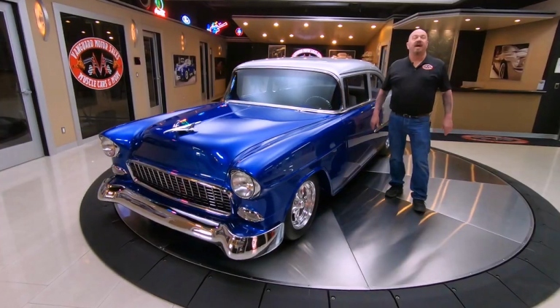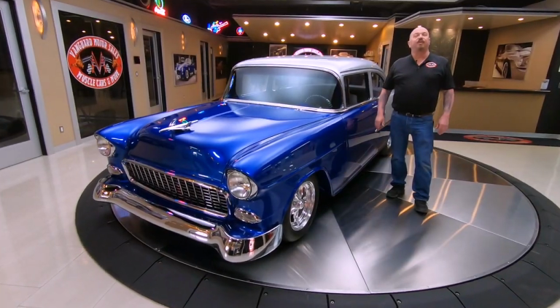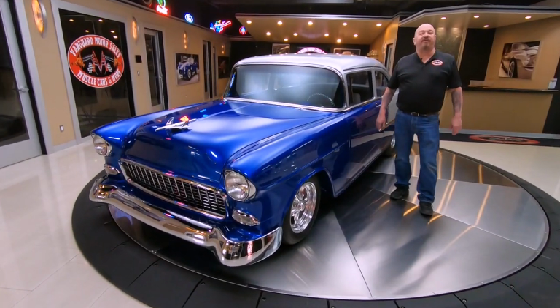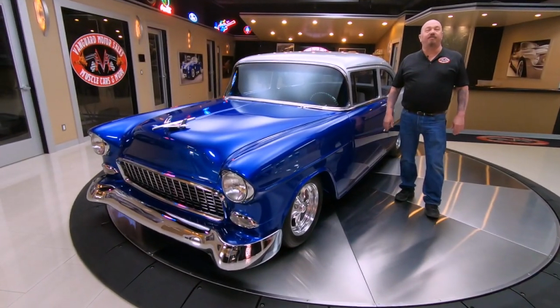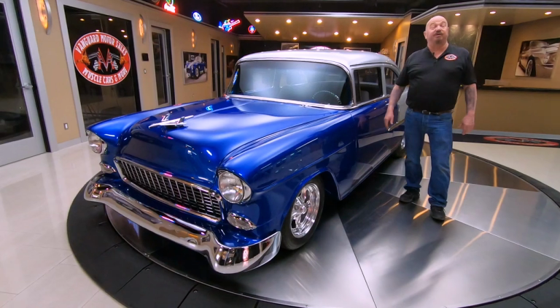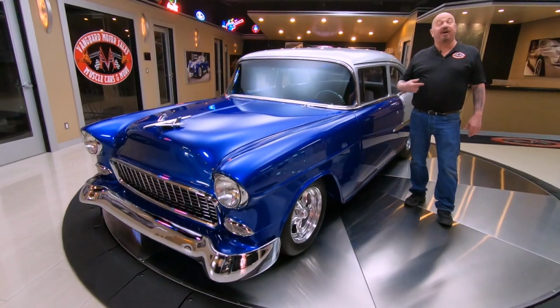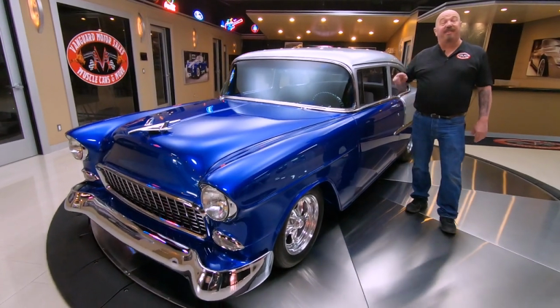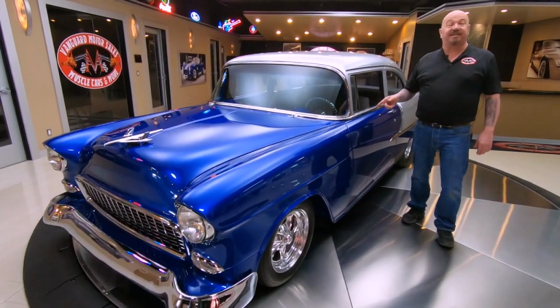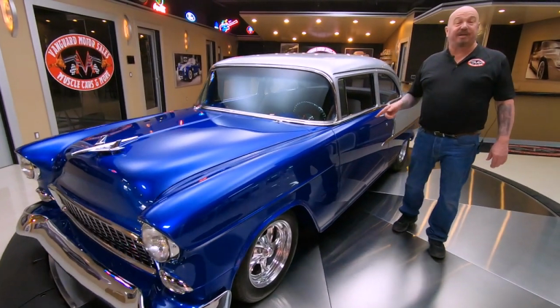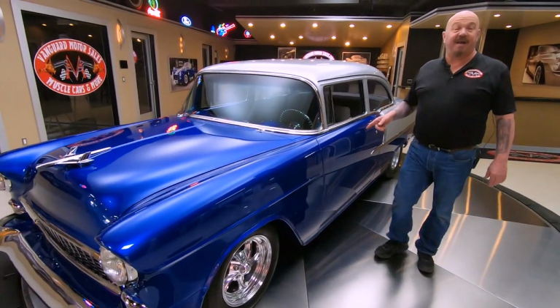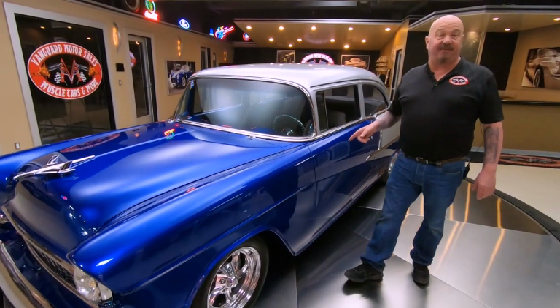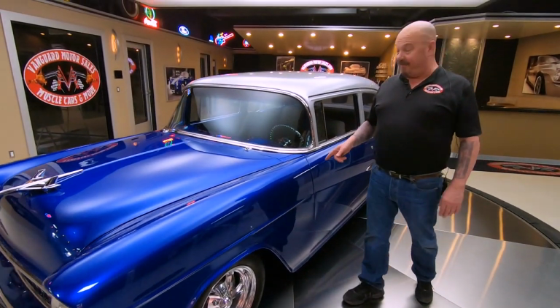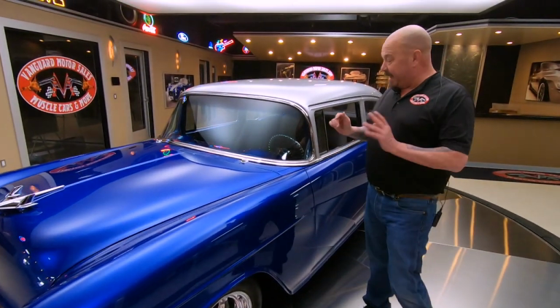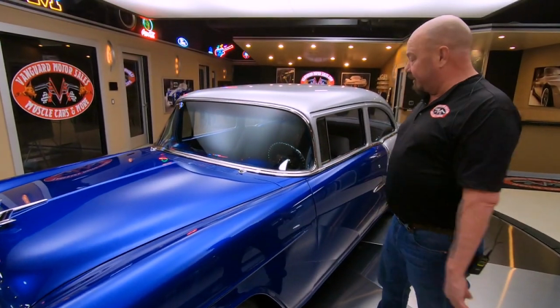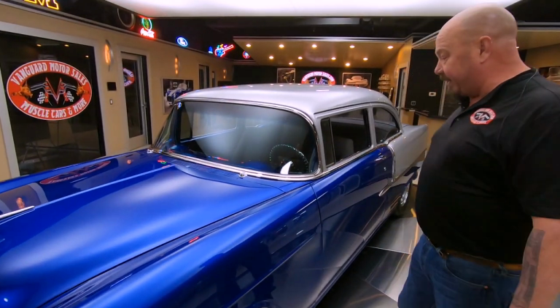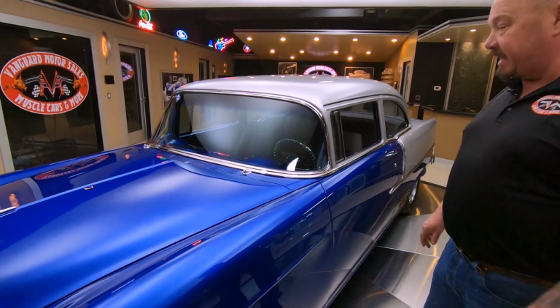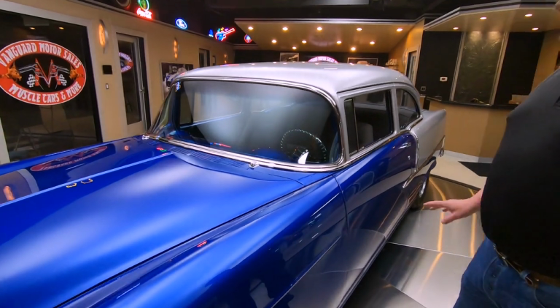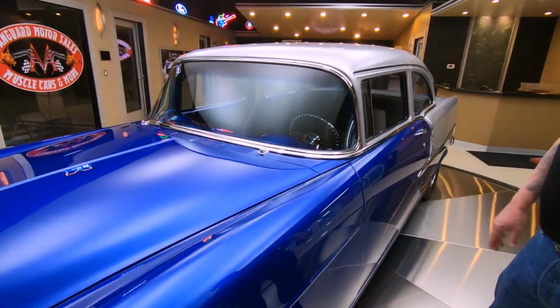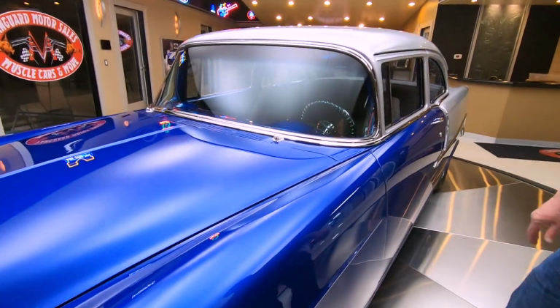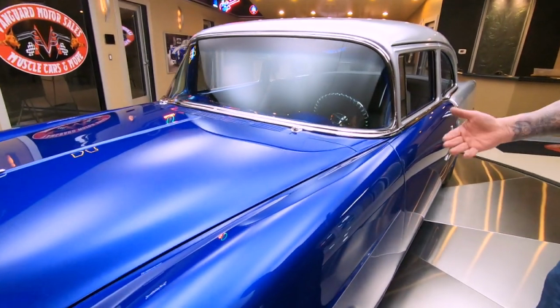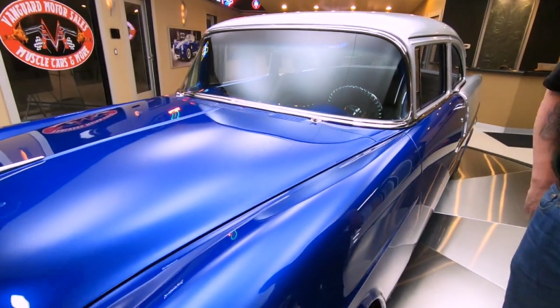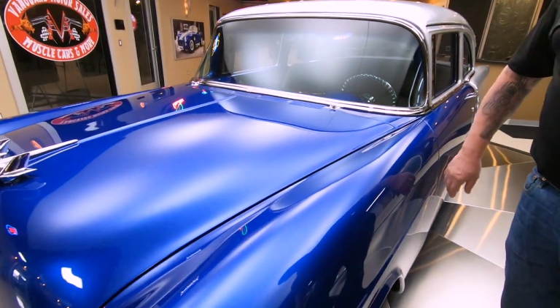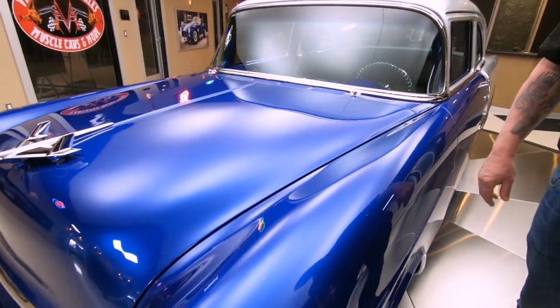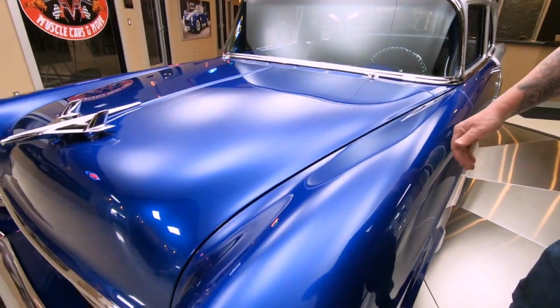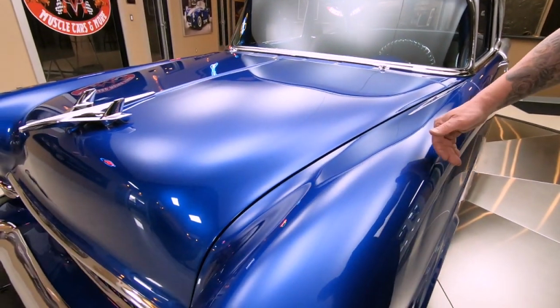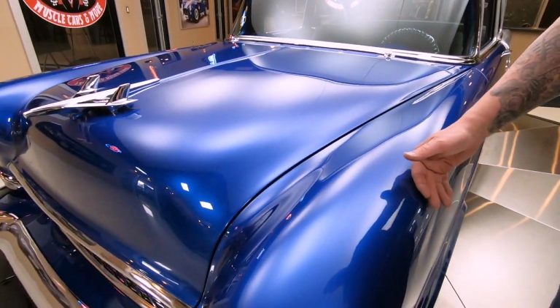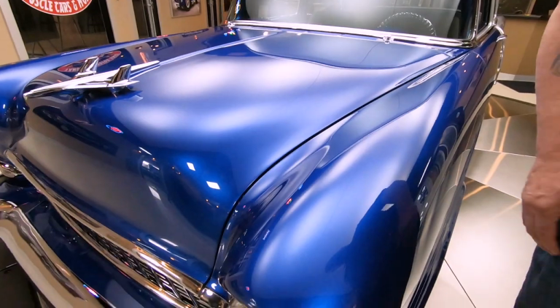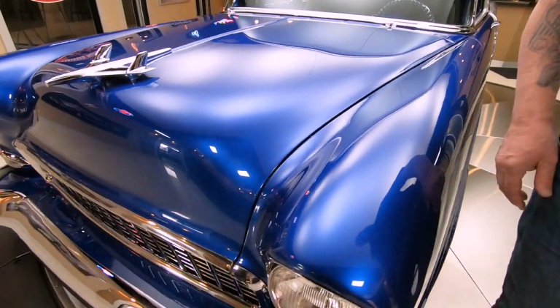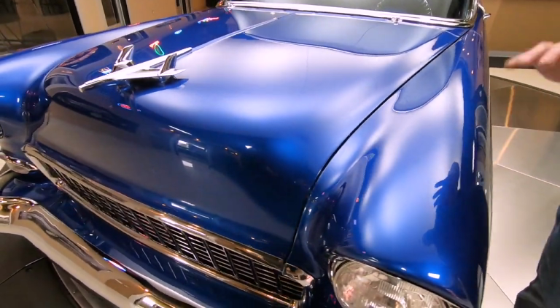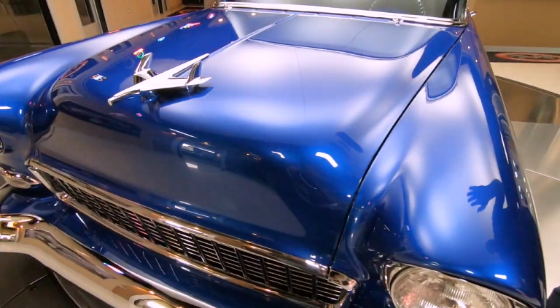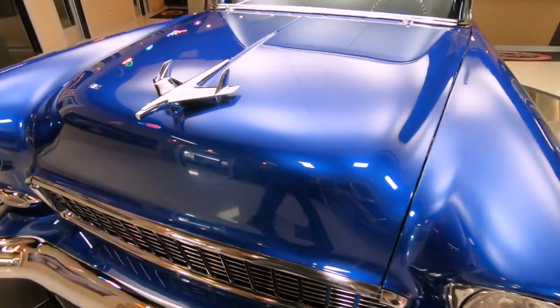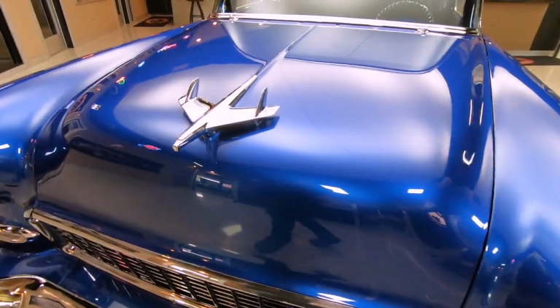Hey guys, welcome back to Vanguard Motor Sales. I'm Greg and this is a RestoMod 55. You want to talk about sweet? Love the colors — it looks like a cobalt blue to me. It's got some fine metallic in it. It is looking sweet.